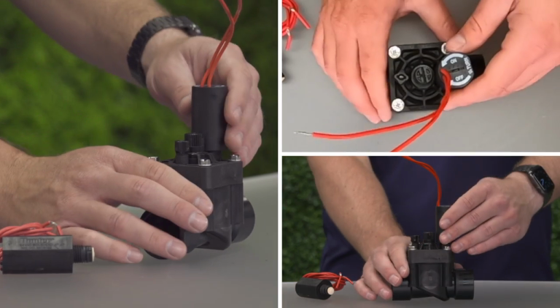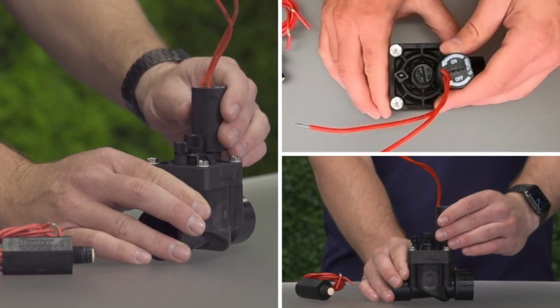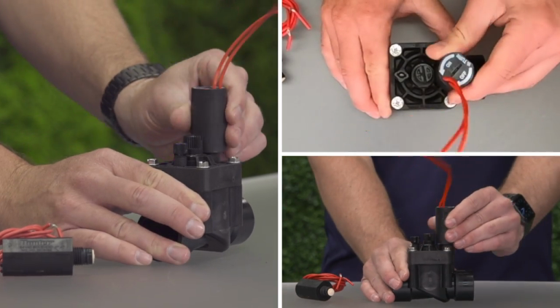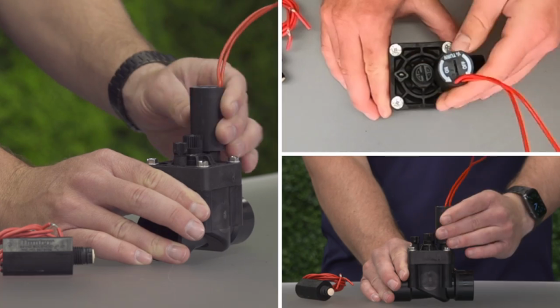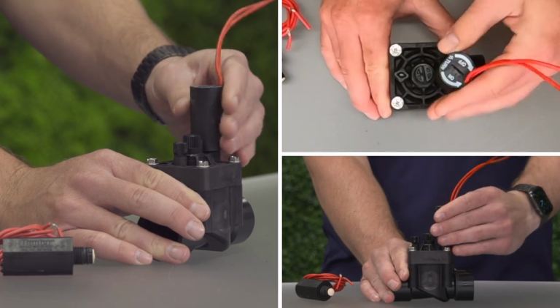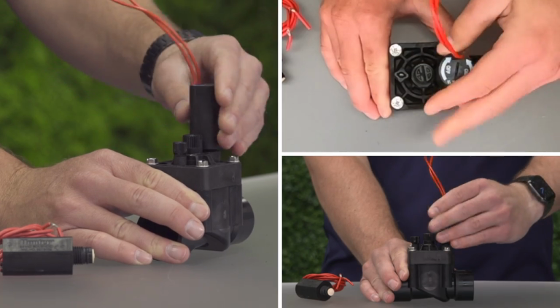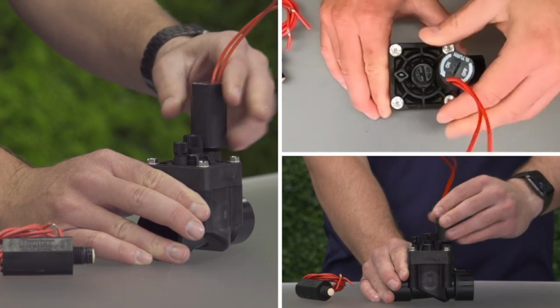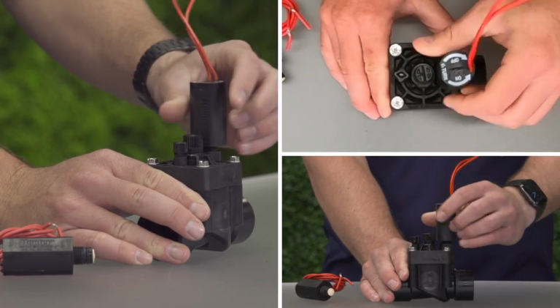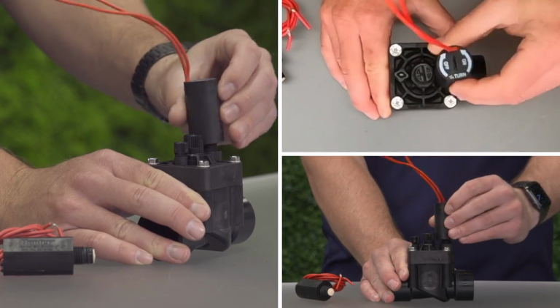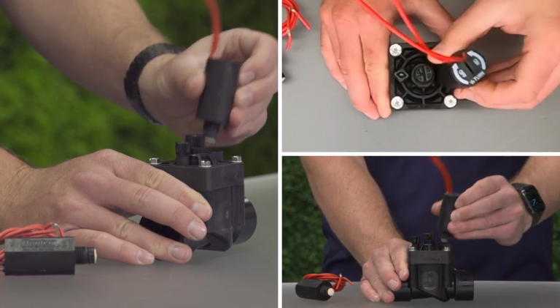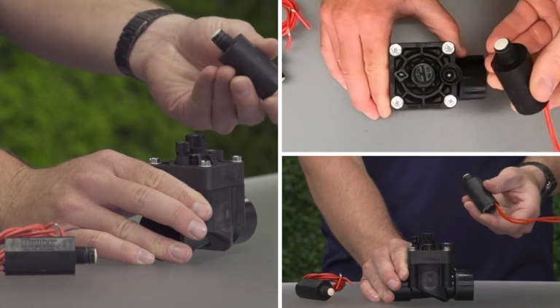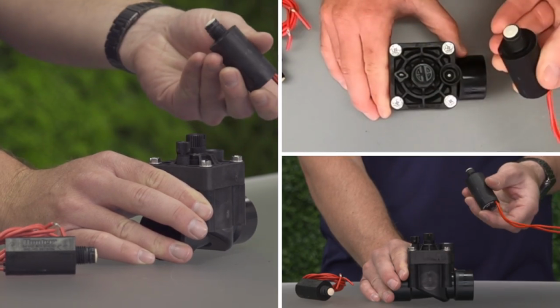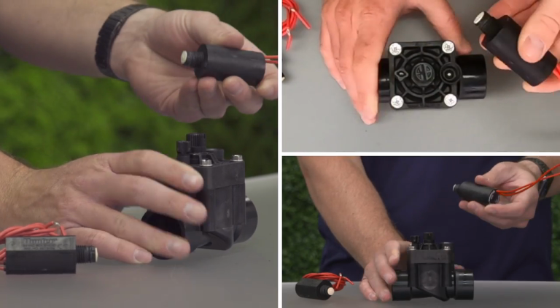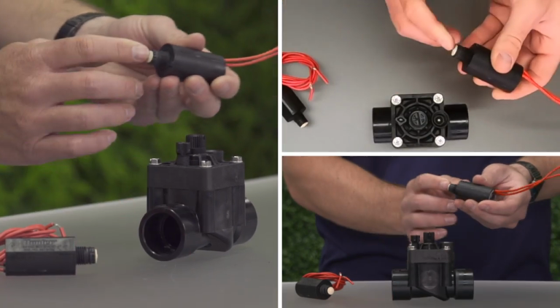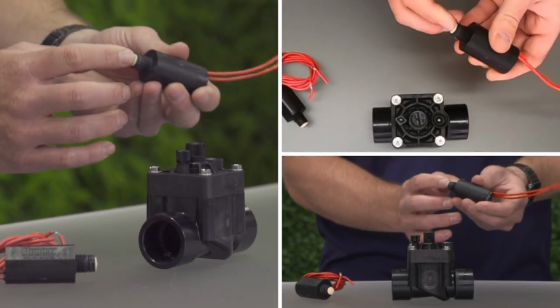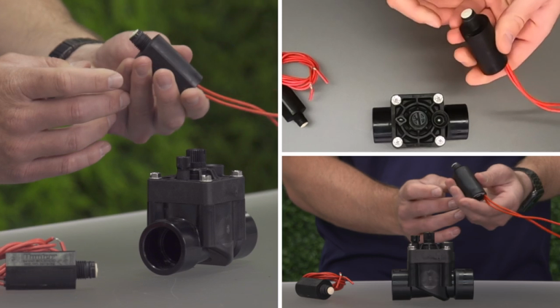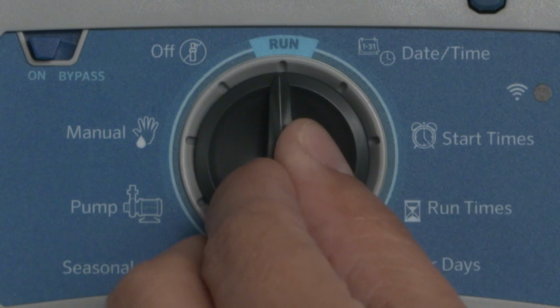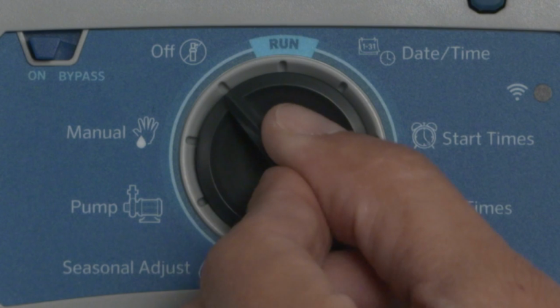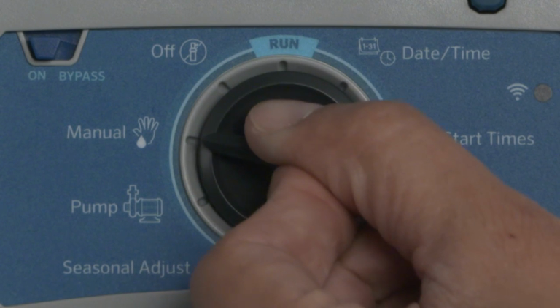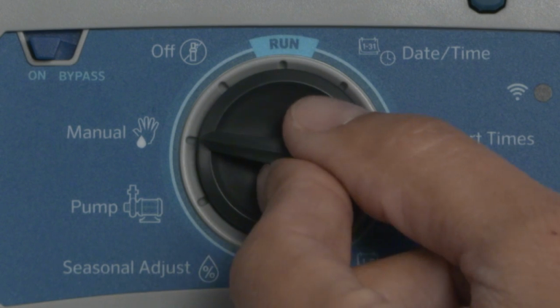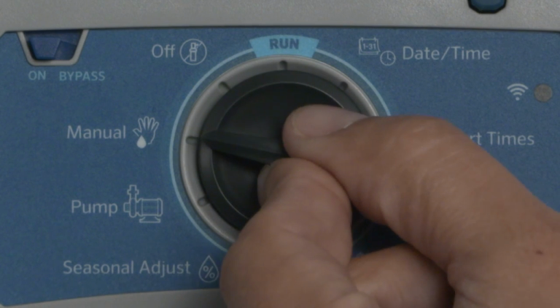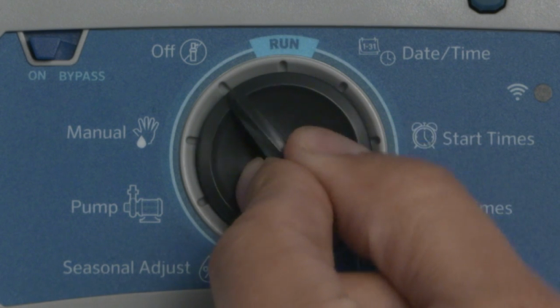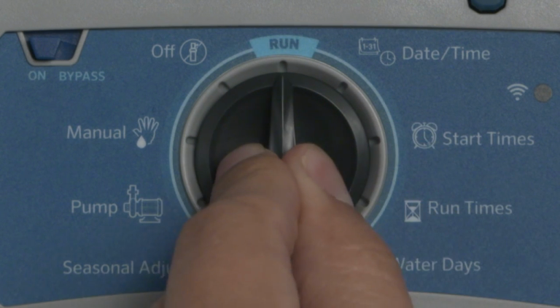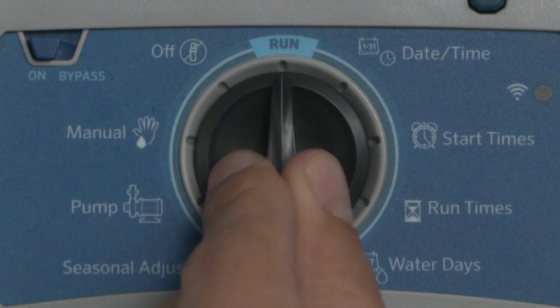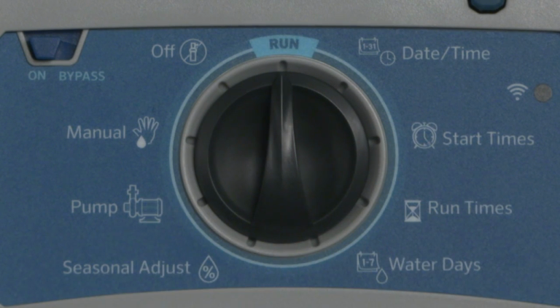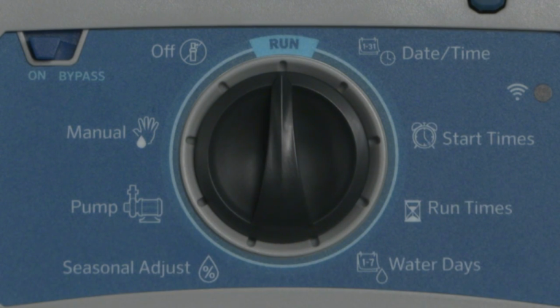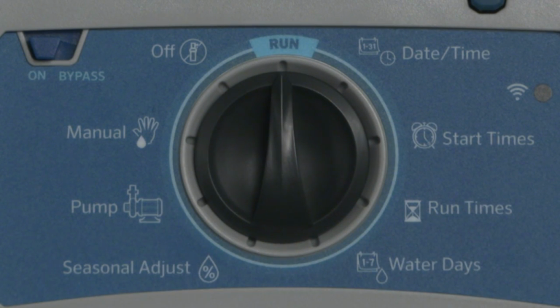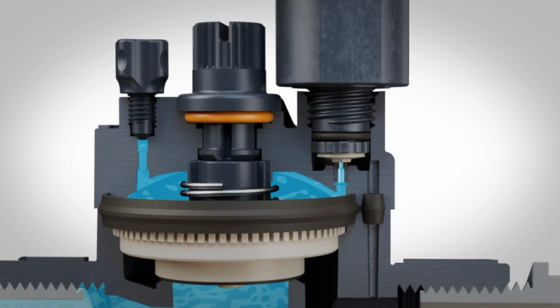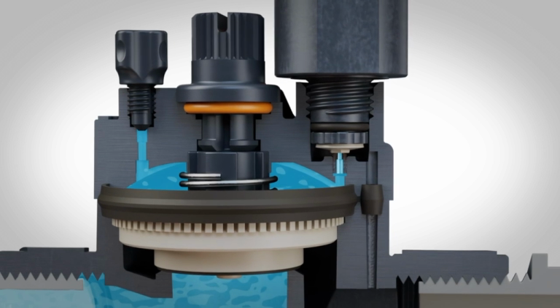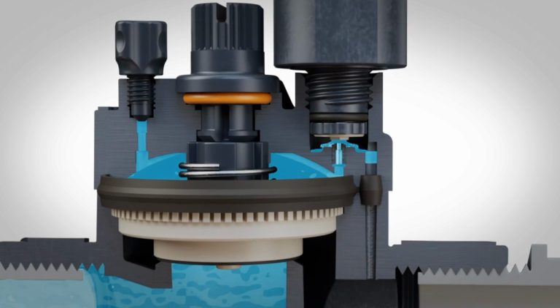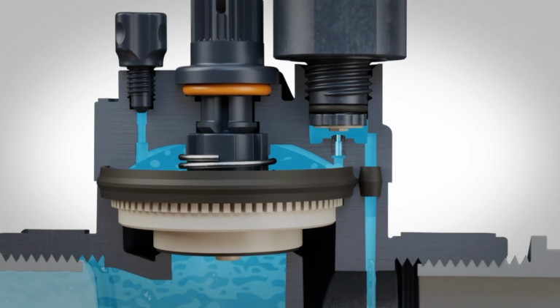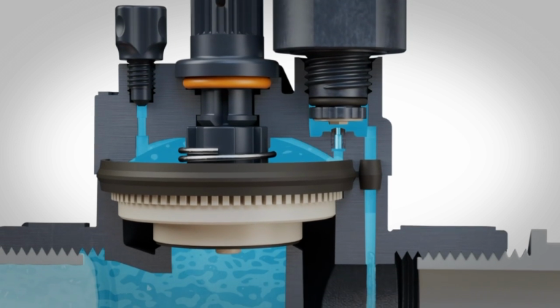Unscrew the solenoid, the cylinder with two wires, and make sure the plunger is clean and moves freely. You can test the solenoid by running that station manually from the controller and see if the plunger retracts when energized.